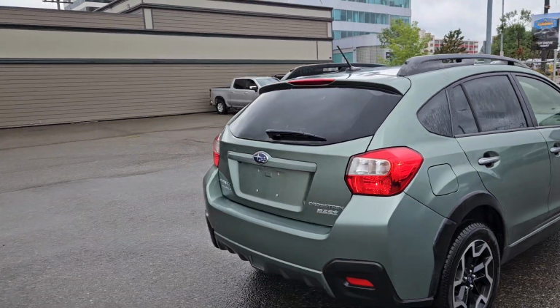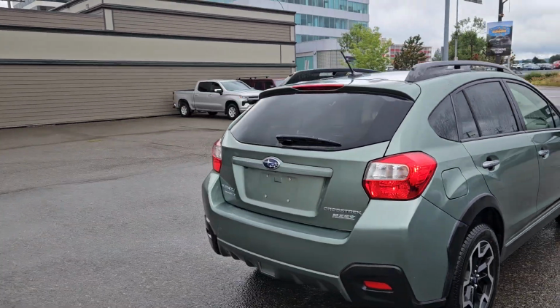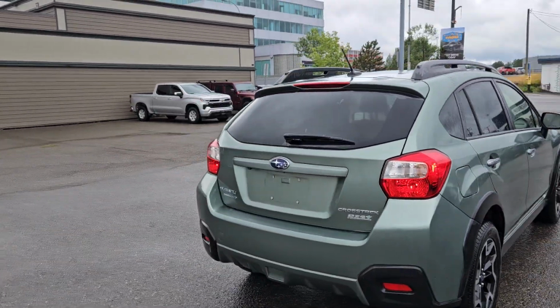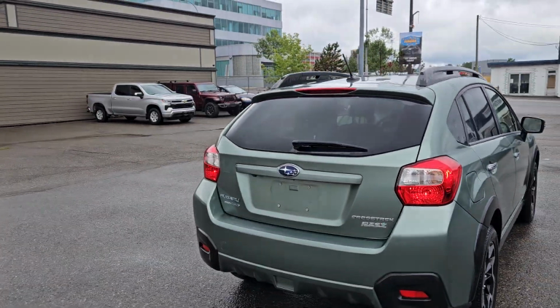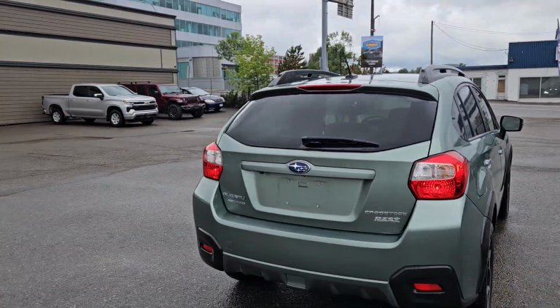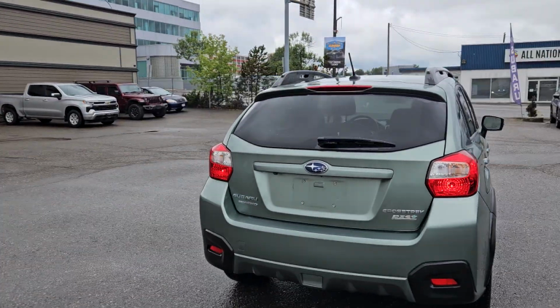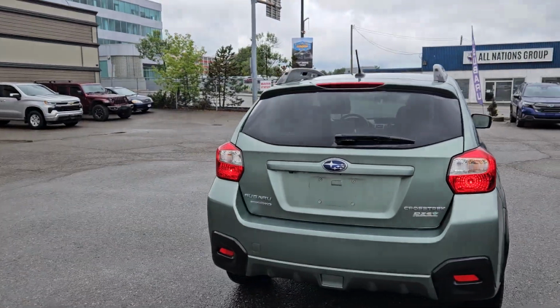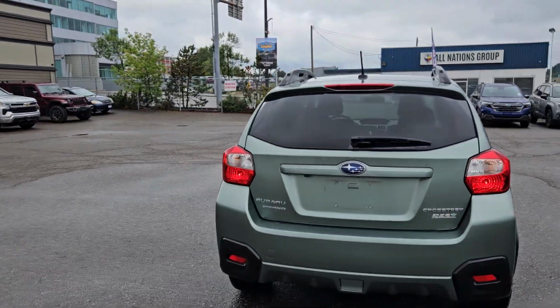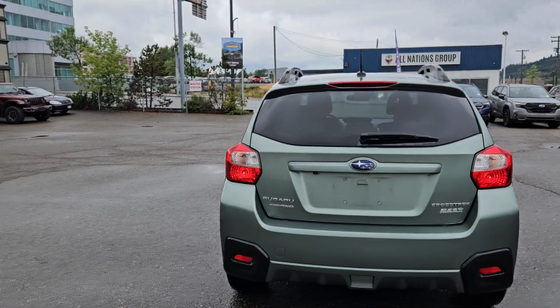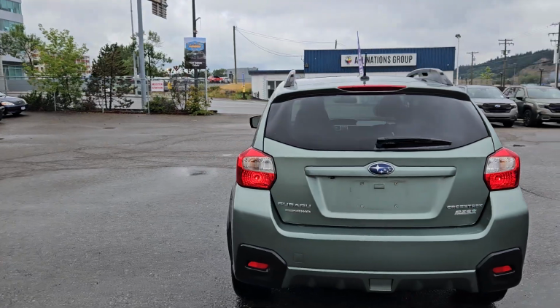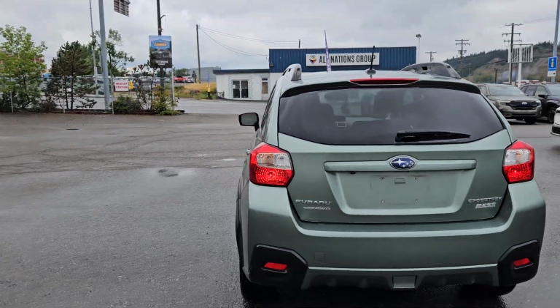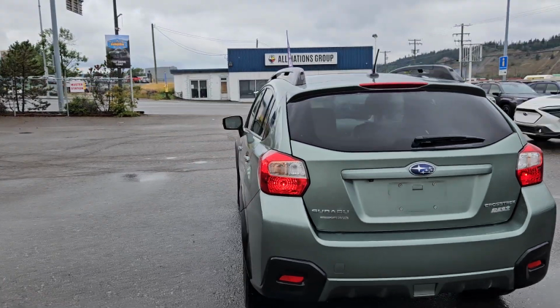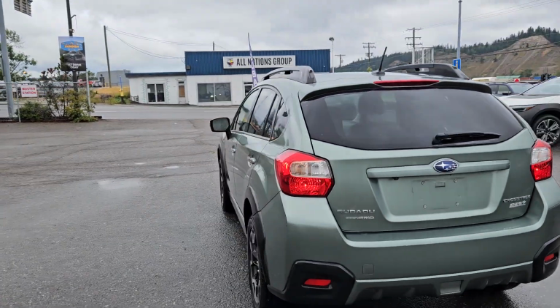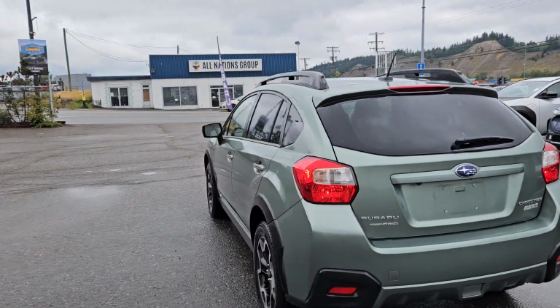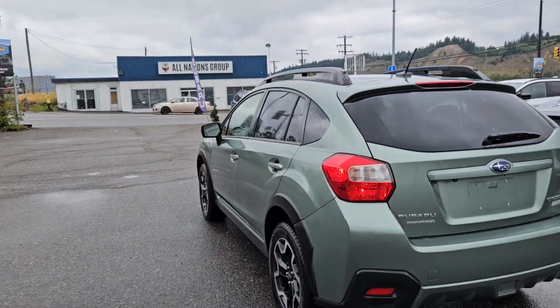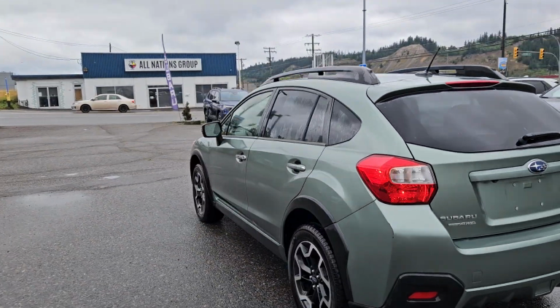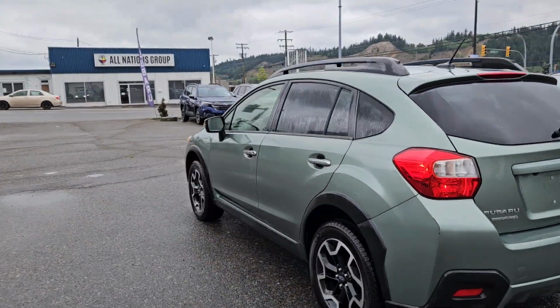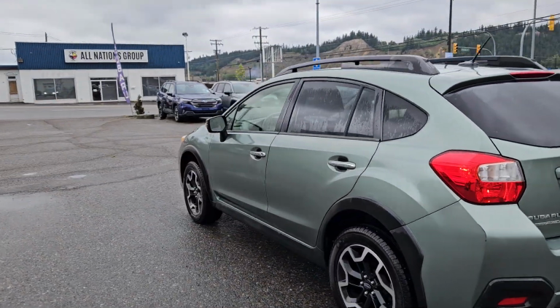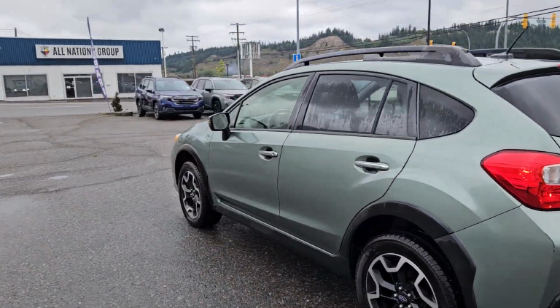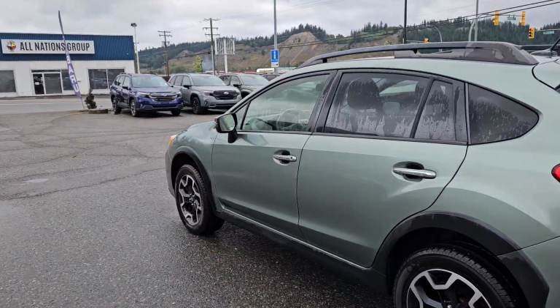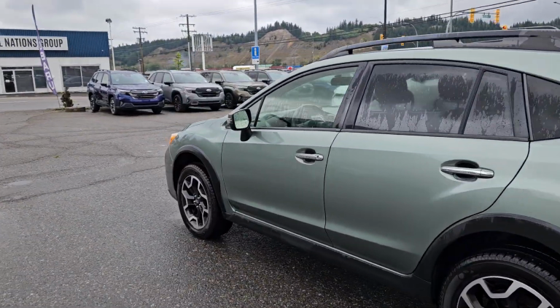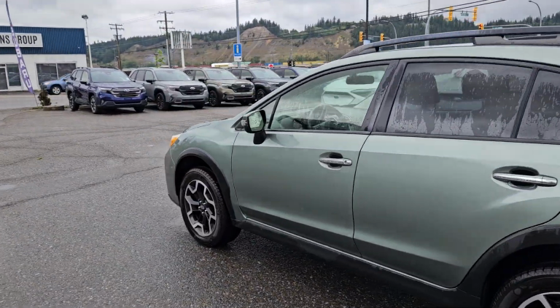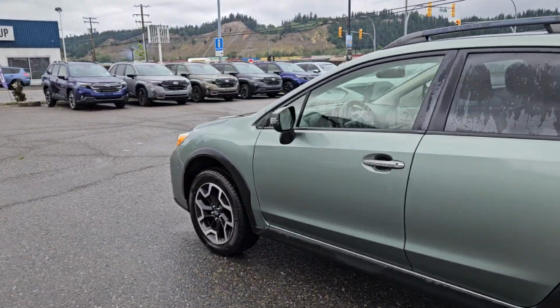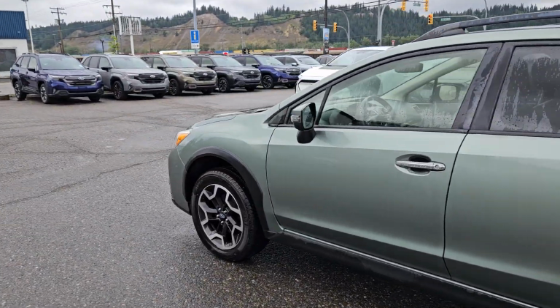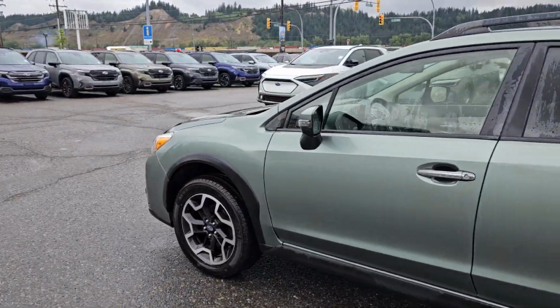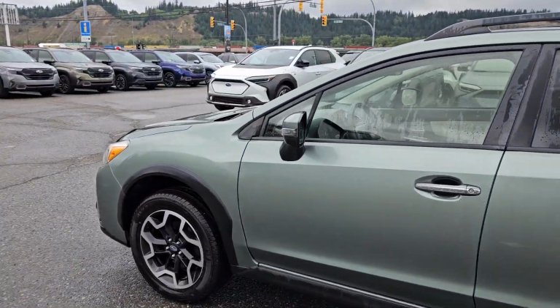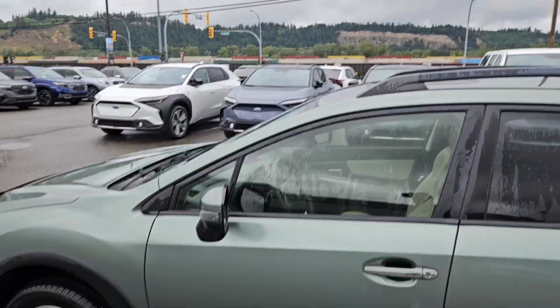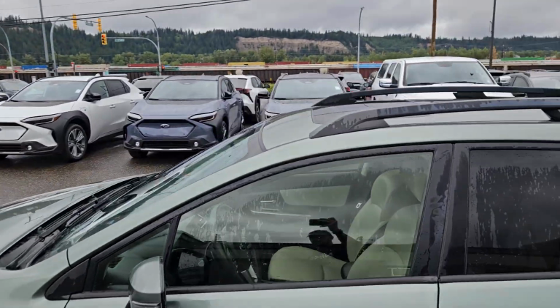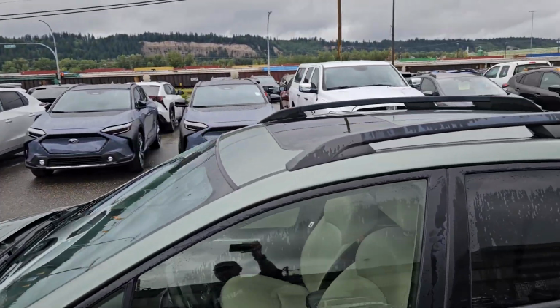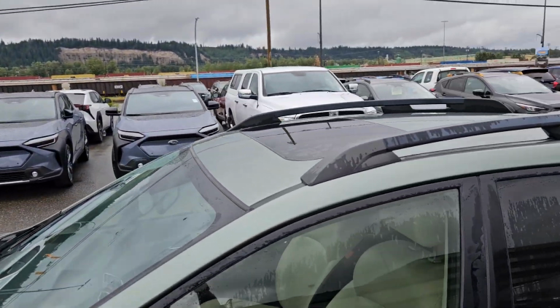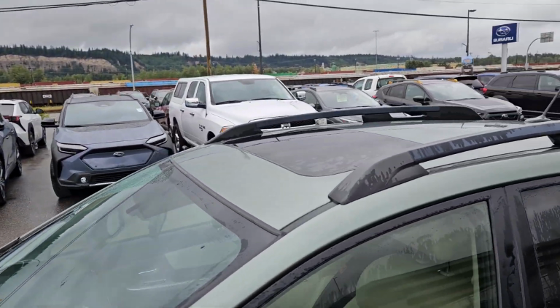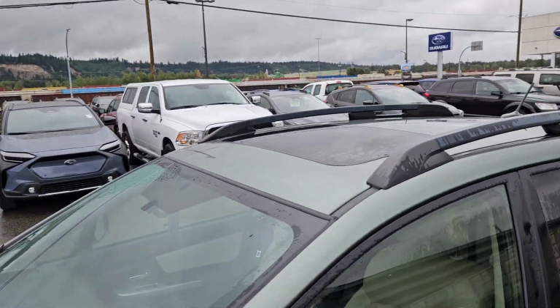Inside you have seating for four to five with a full leather interior, heated front seats, a backup camera so you can see where you're going, navigation so you hopefully won't get lost, and a power sunroof so you can enjoy the sunshine.